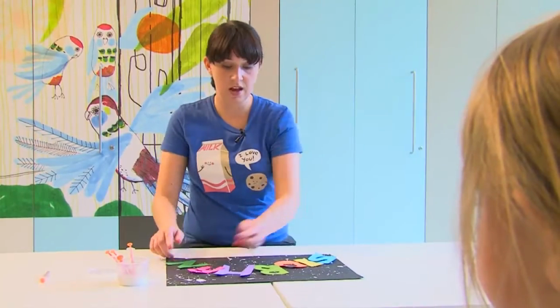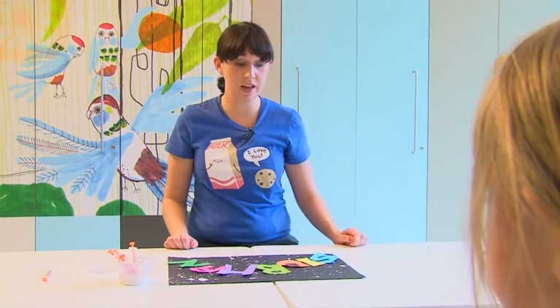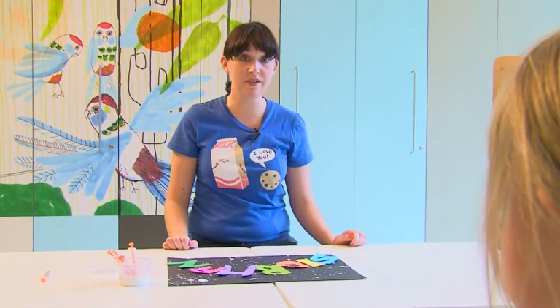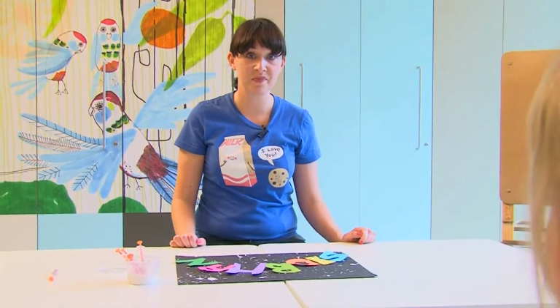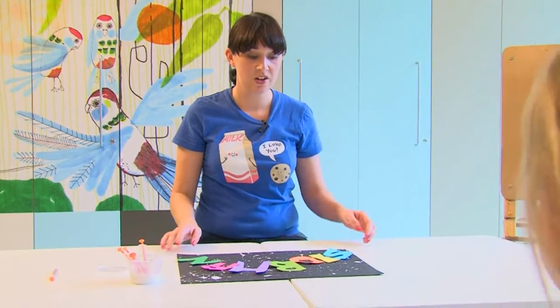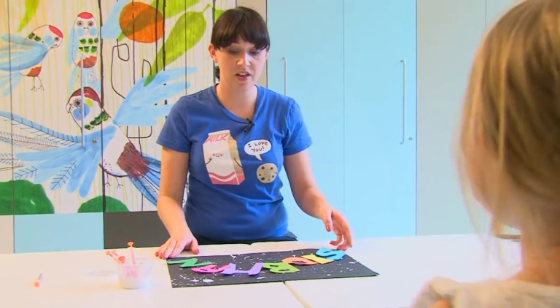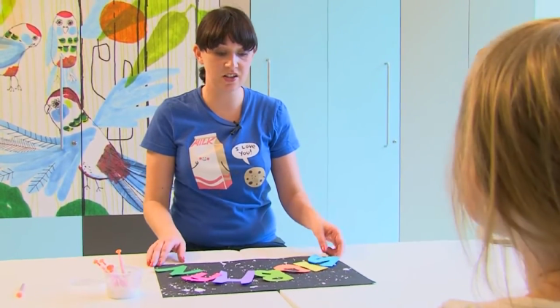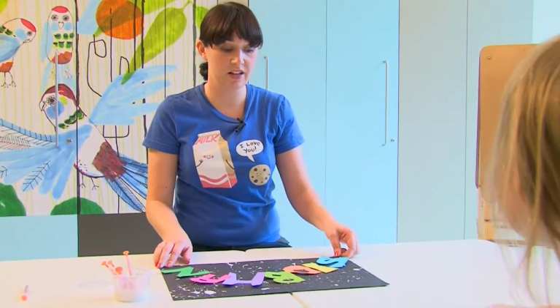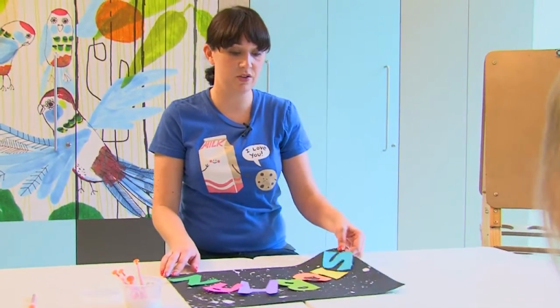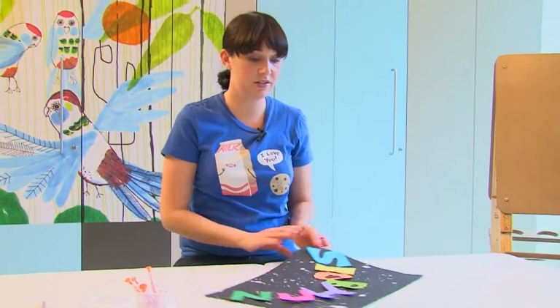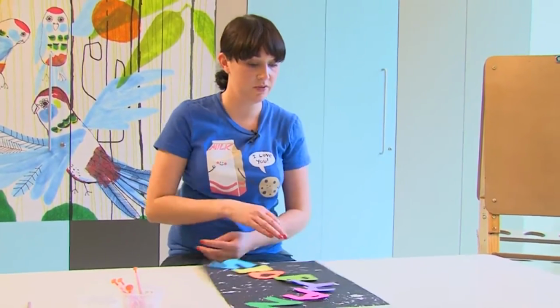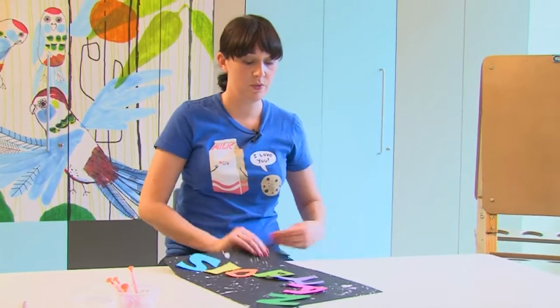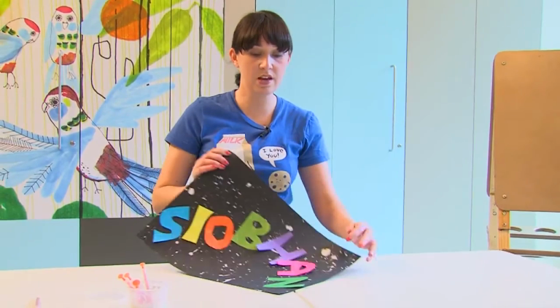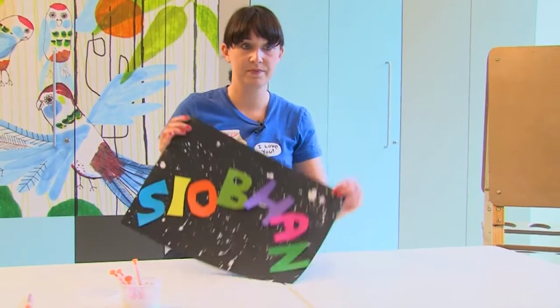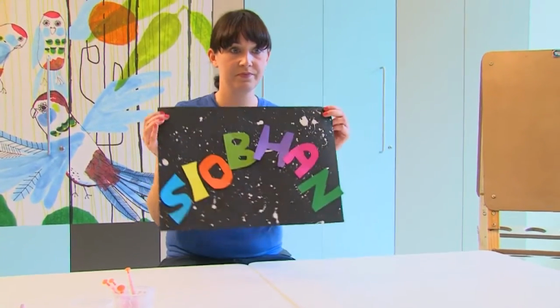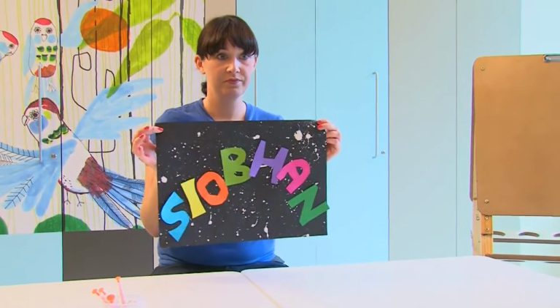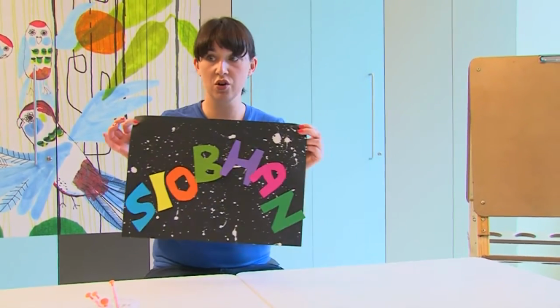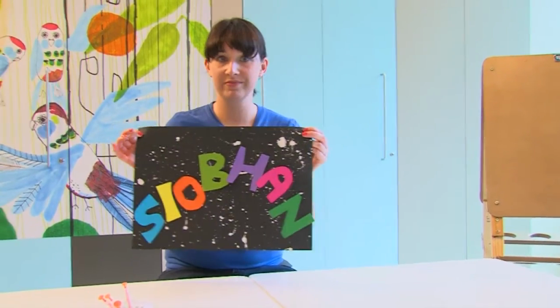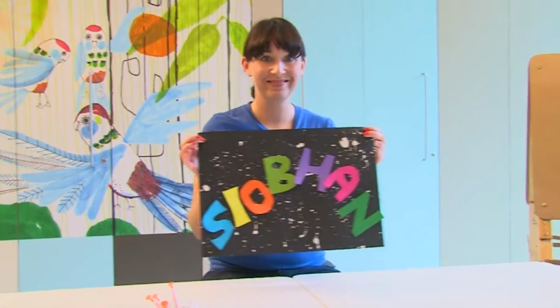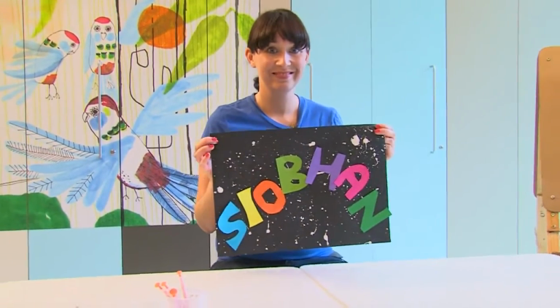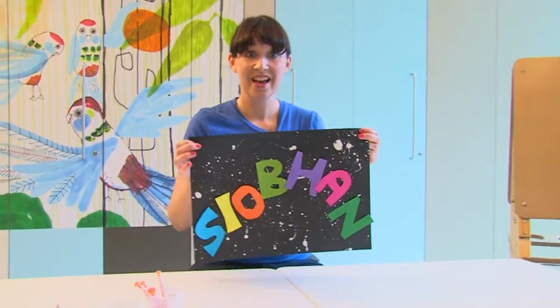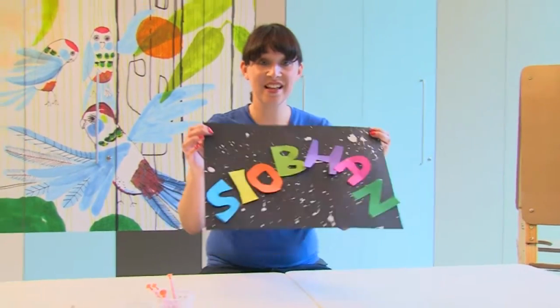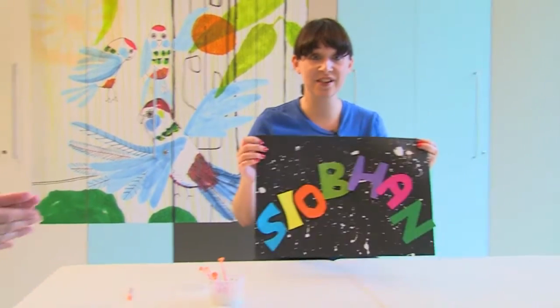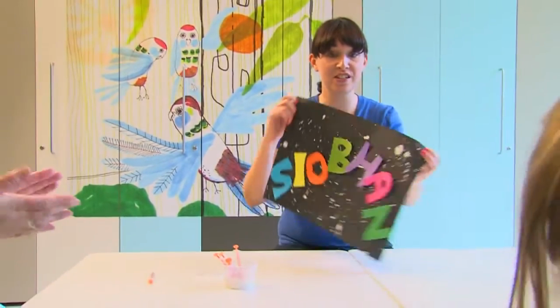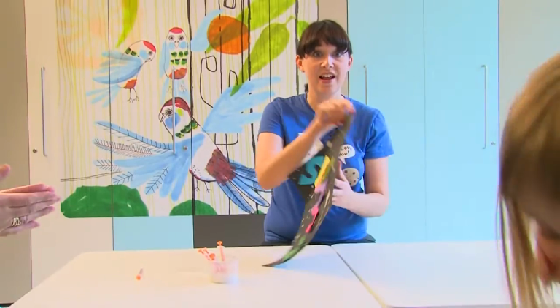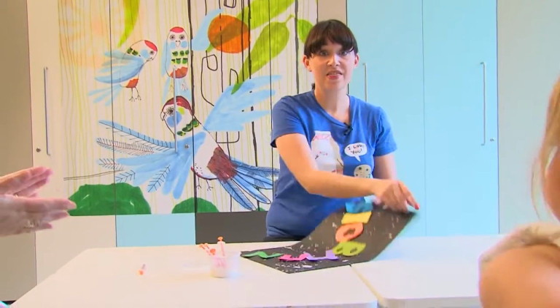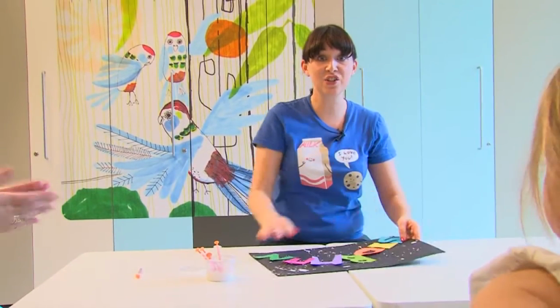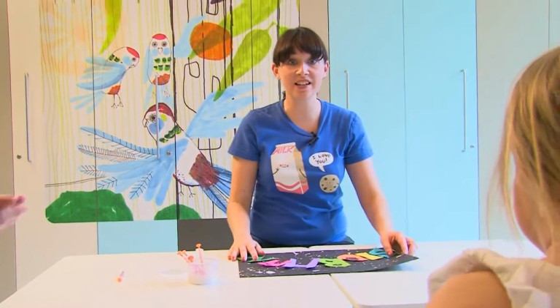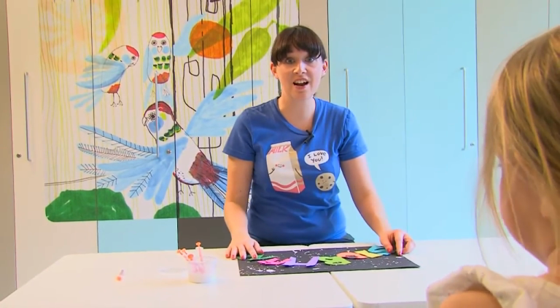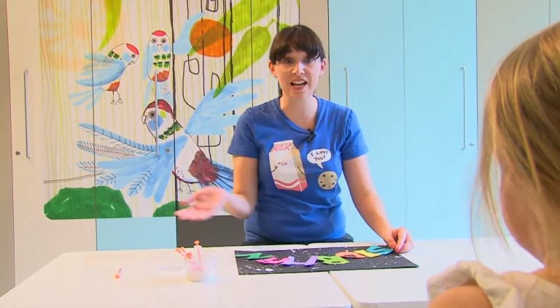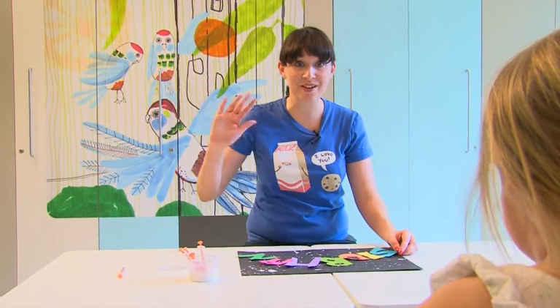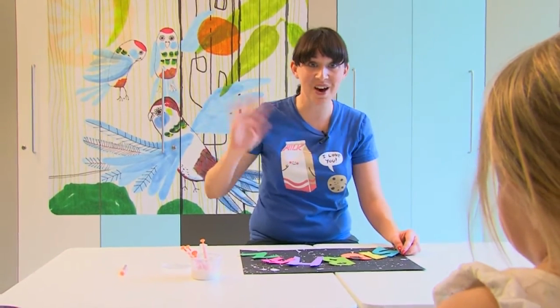And there we have it — that's our sign! Let's have a look, guys. What do you think? Looks good? So that's the activity for today. Thanks for joining us and I'll see you next week. Bye!